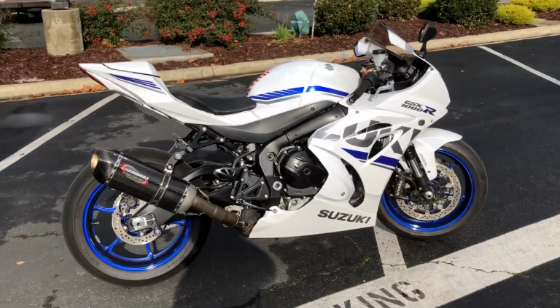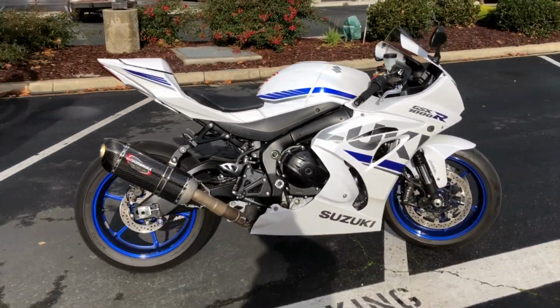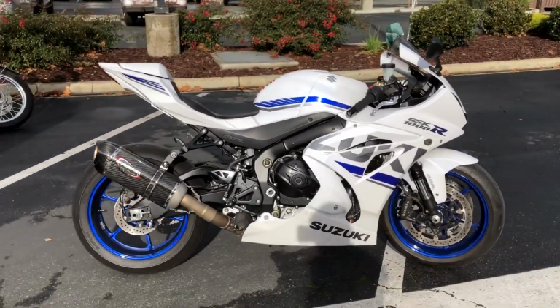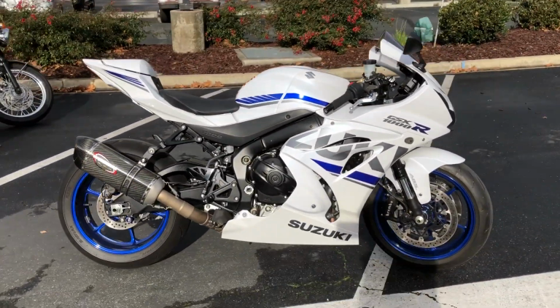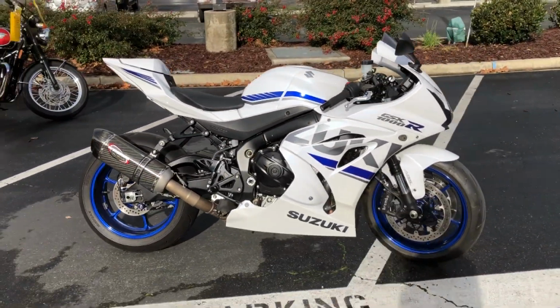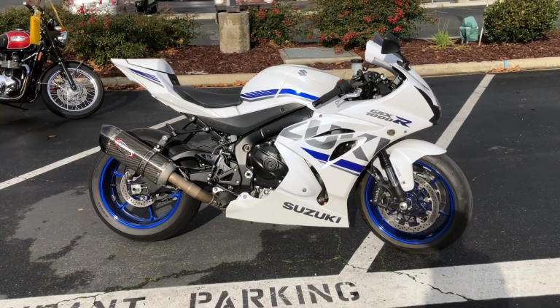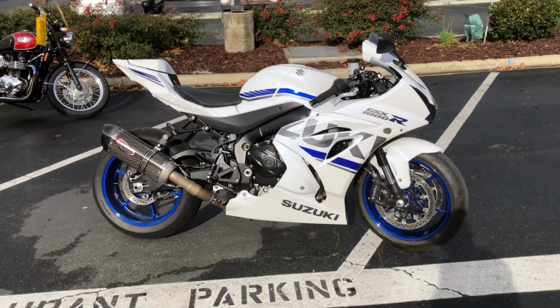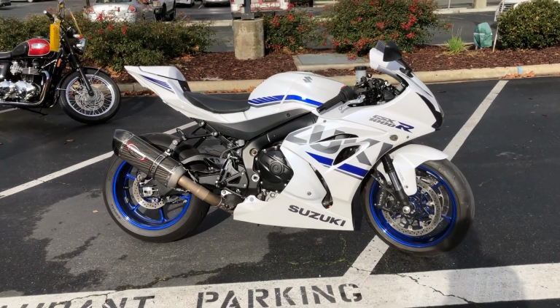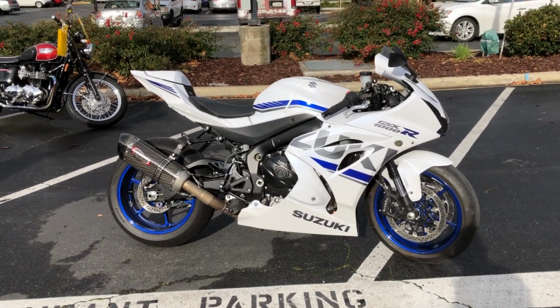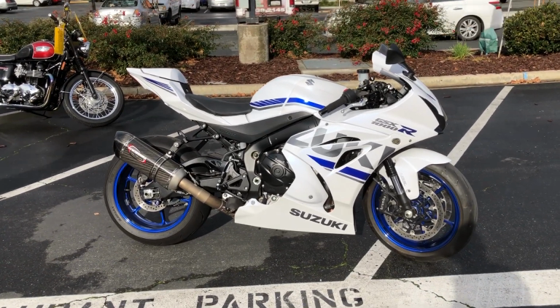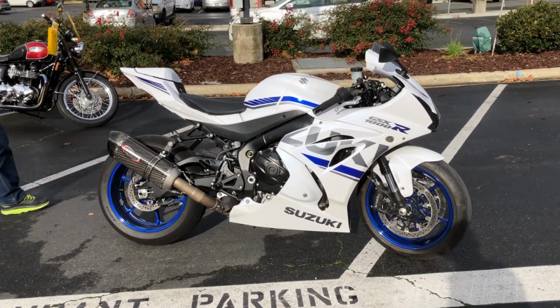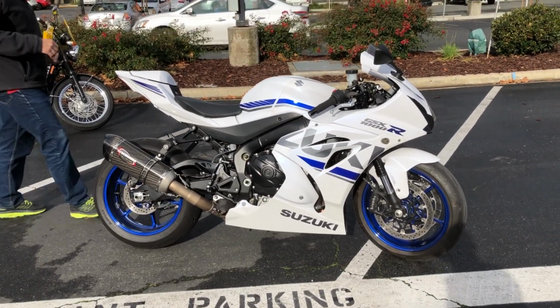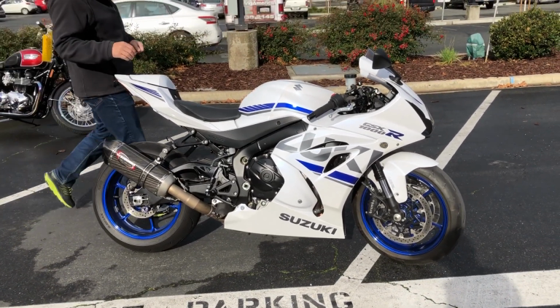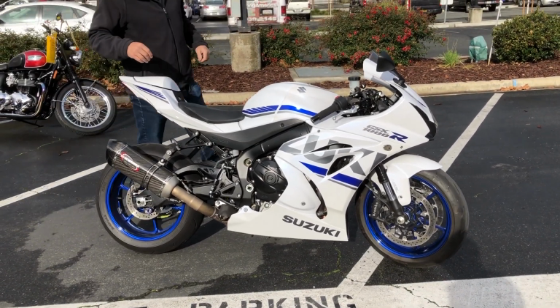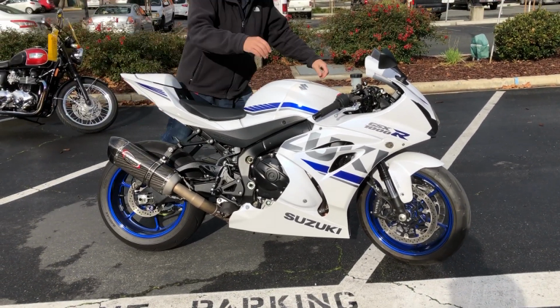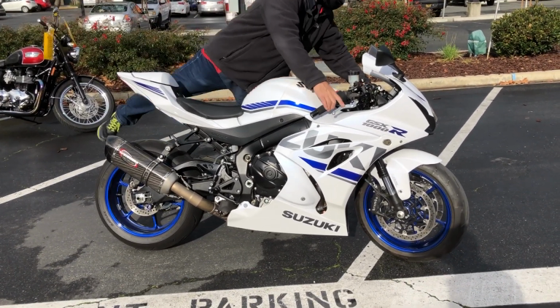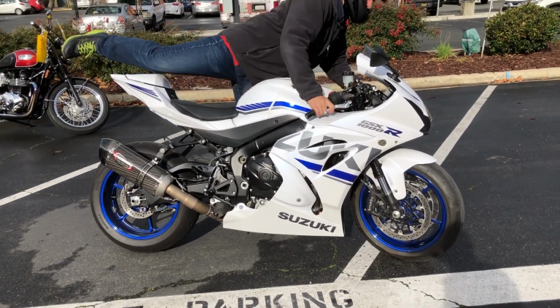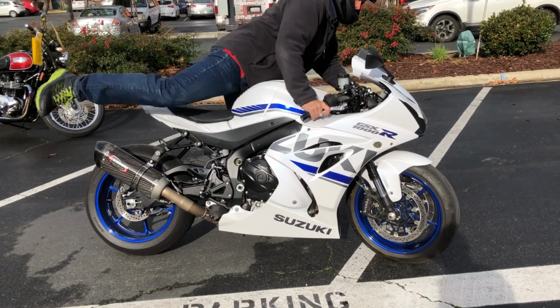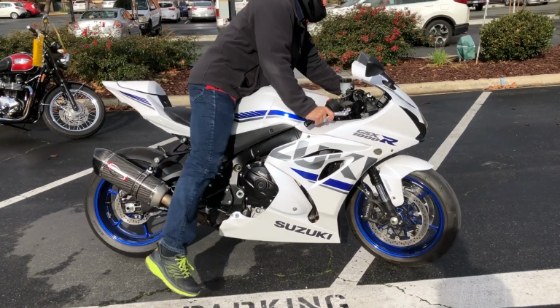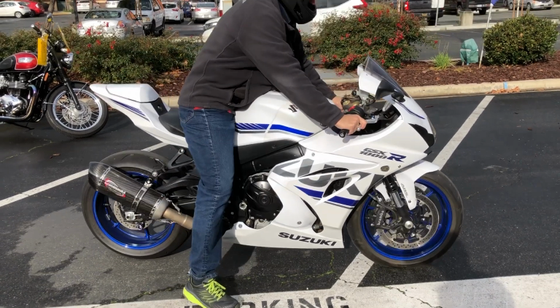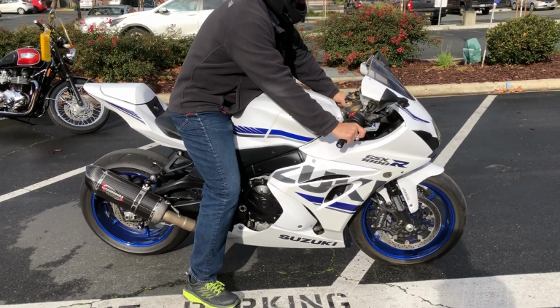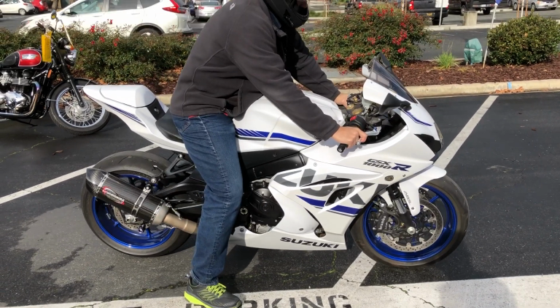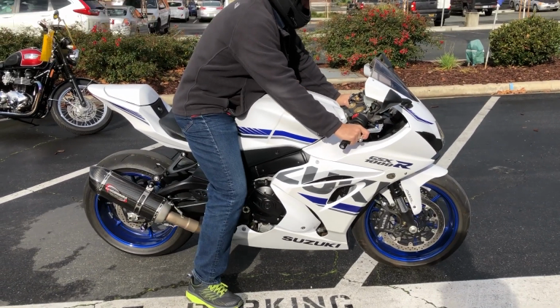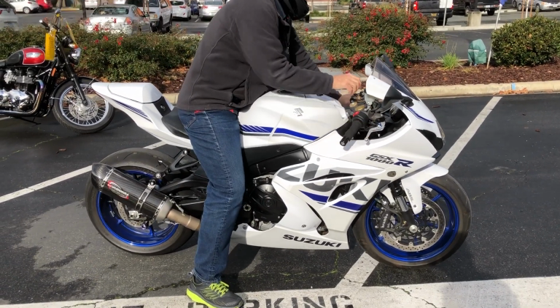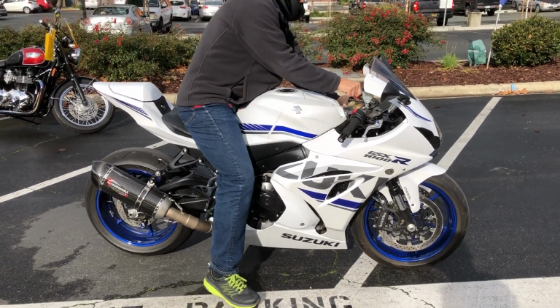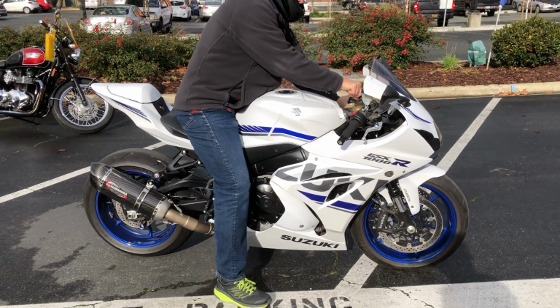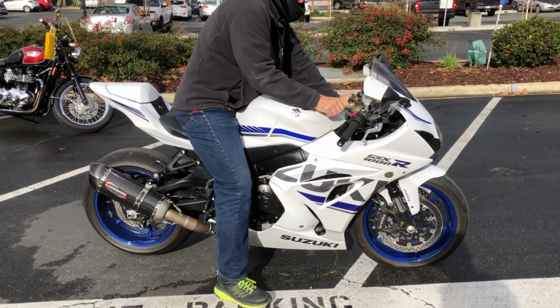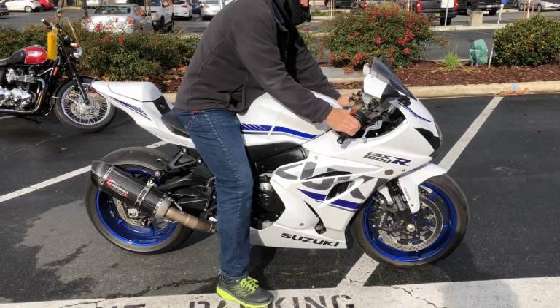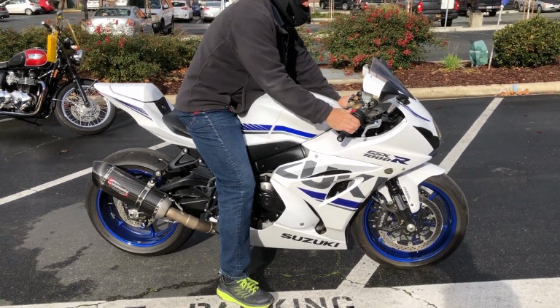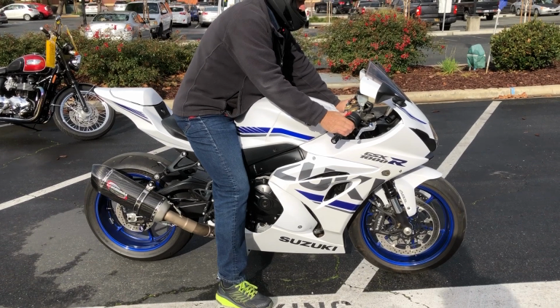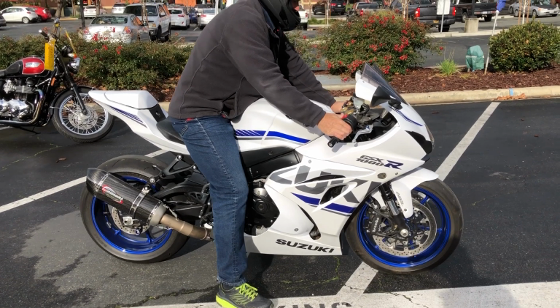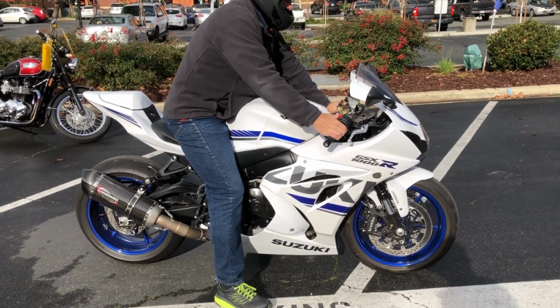We've got financing, we've got extended service contracts — make your superbike dreams come true with this GSXR 1000 ABS. Check us out on the web at www.contracostaps.com.